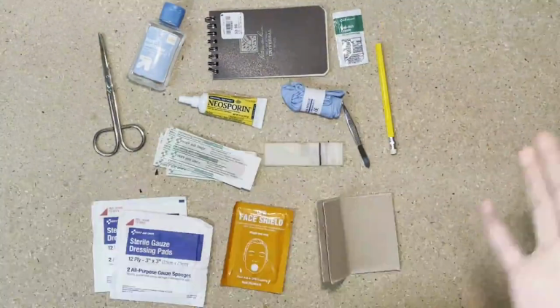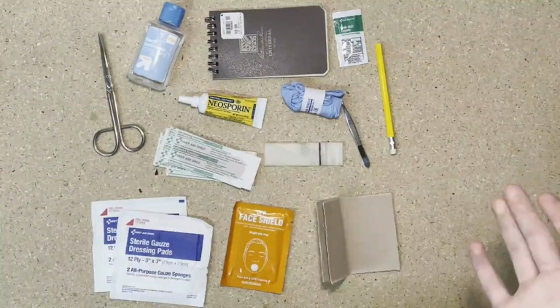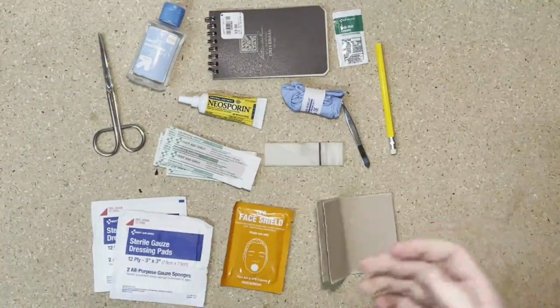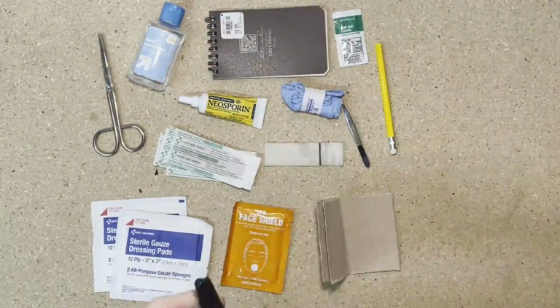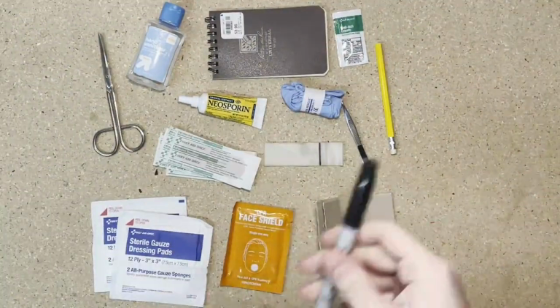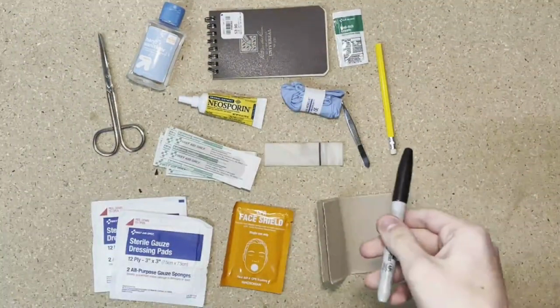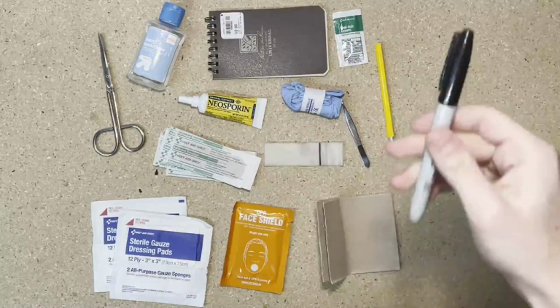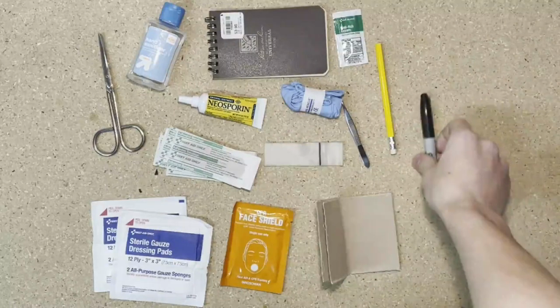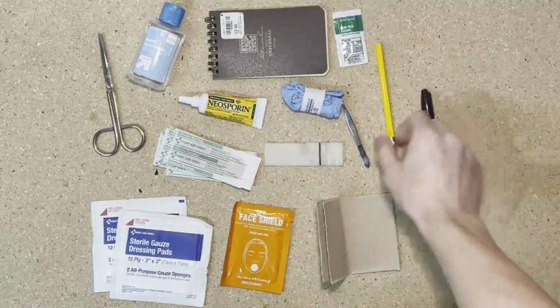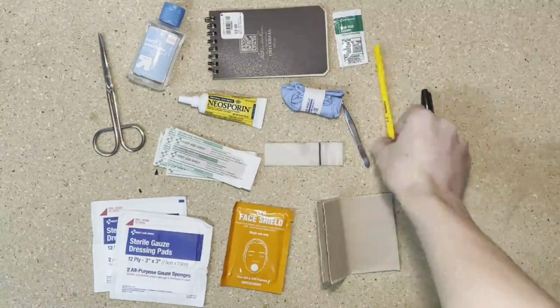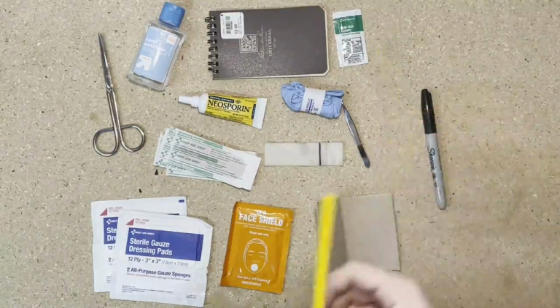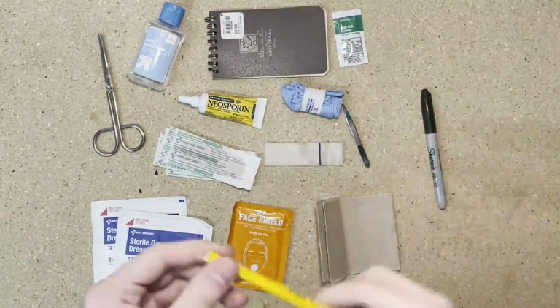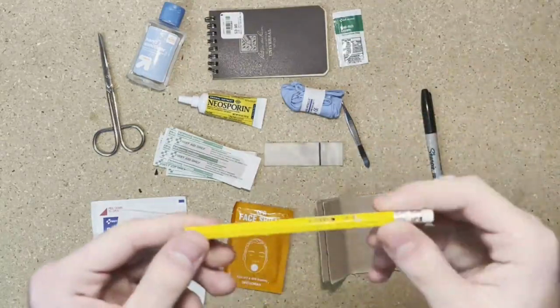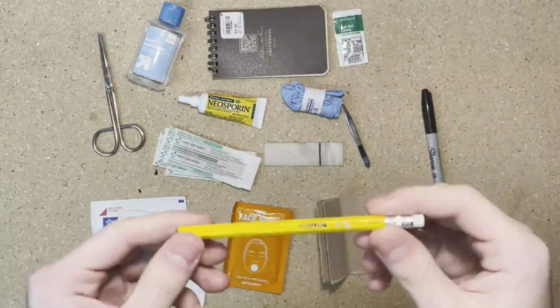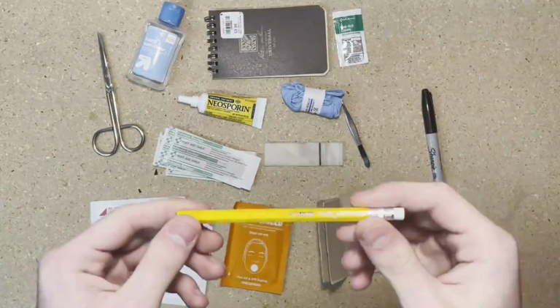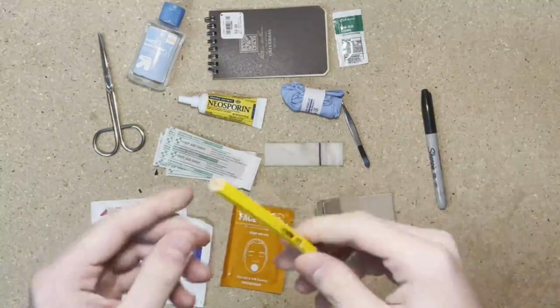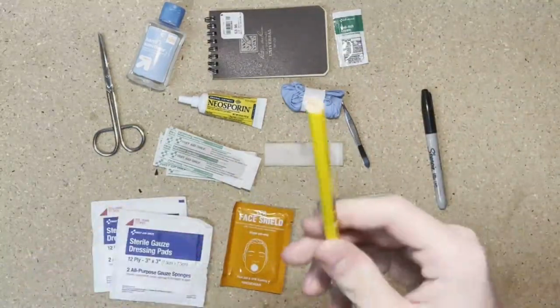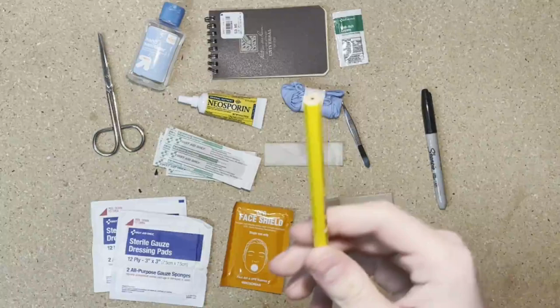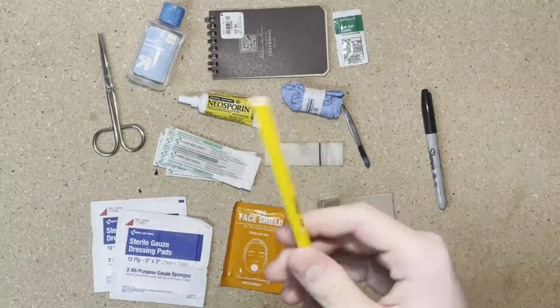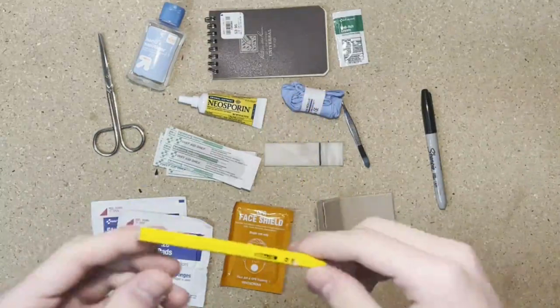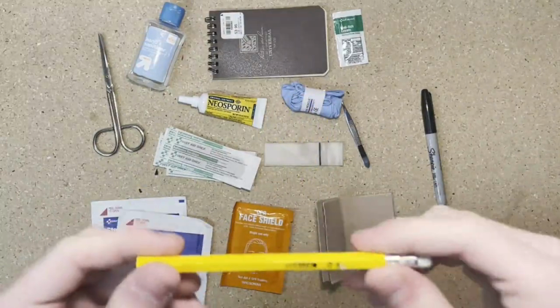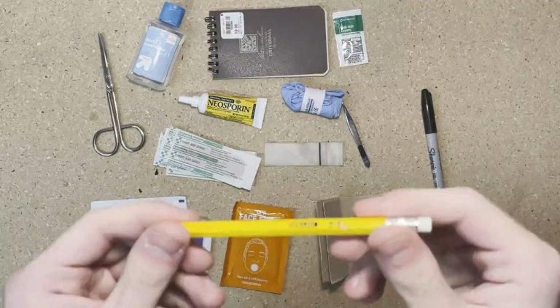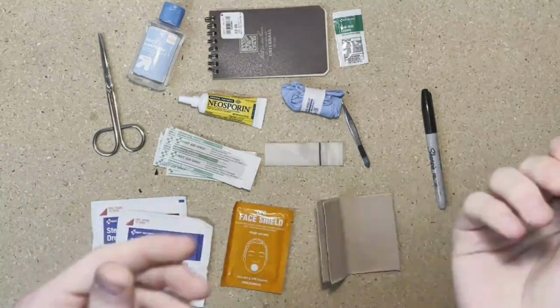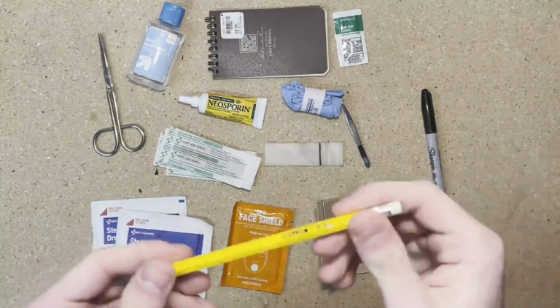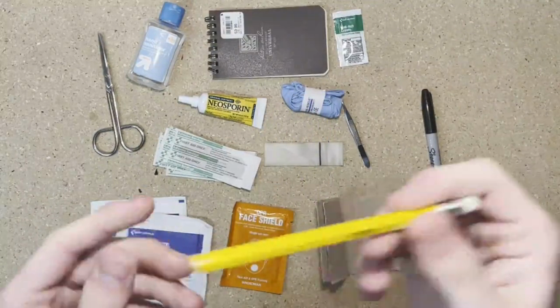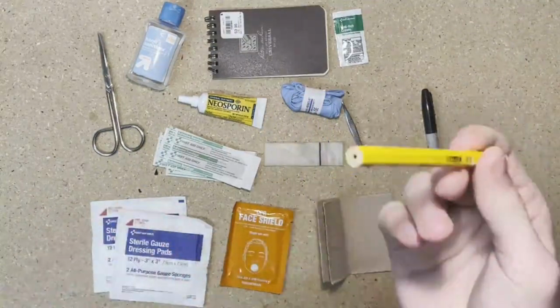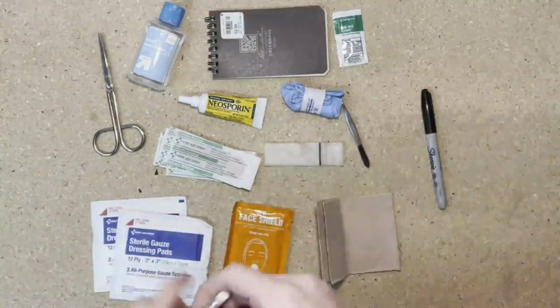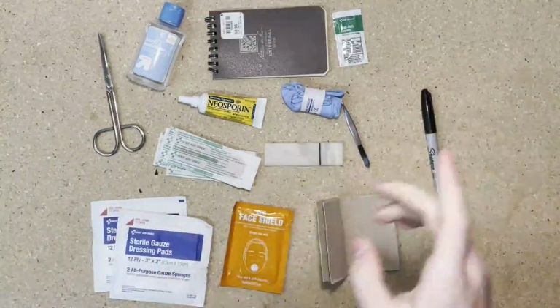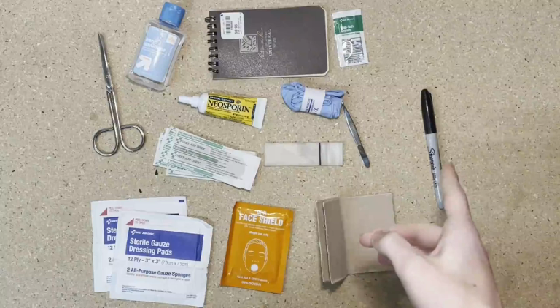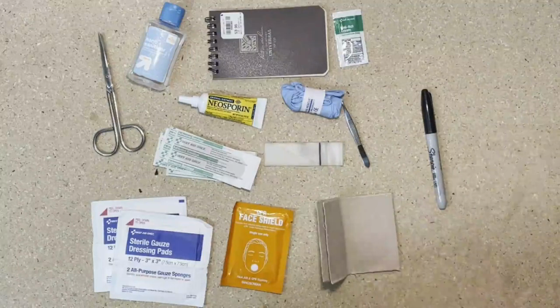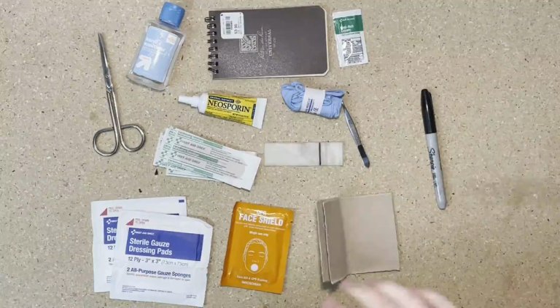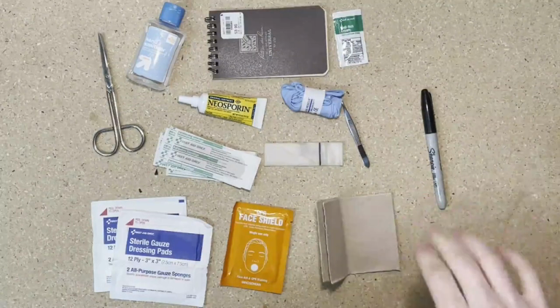Next thing I'm going to recommend is that you replace your pencil with a Sharpie. The reason being is that pencils, although they're great, are not as easy to see. They can poke holes in your Ziploc bag and you have to keep them sharp. A Sharpie eliminates all those problems.